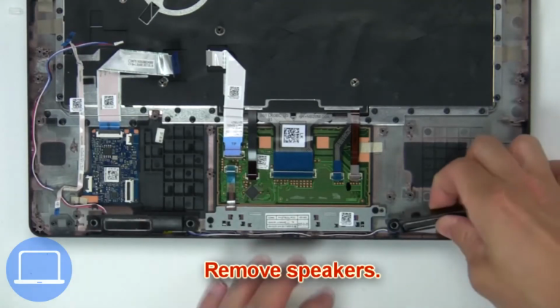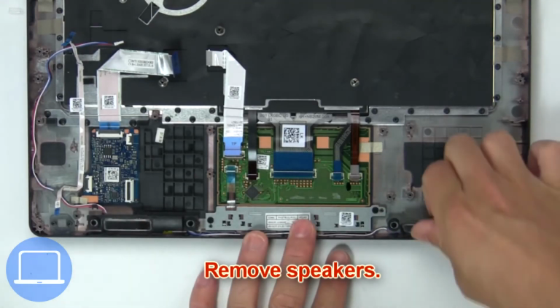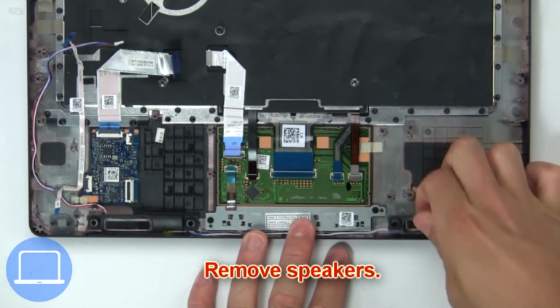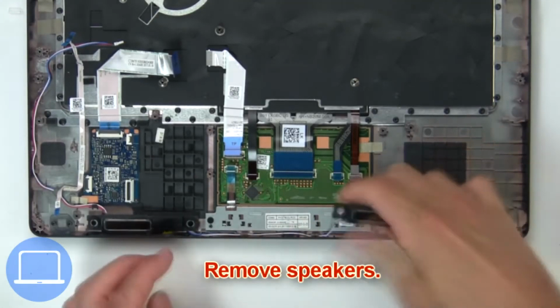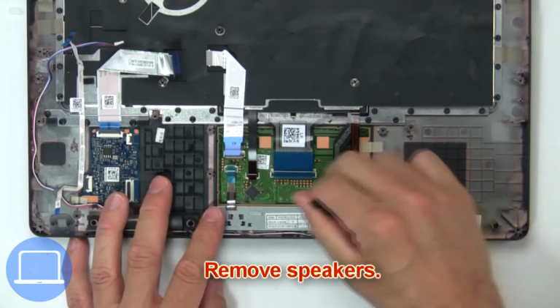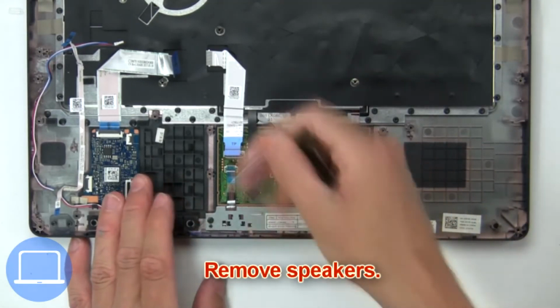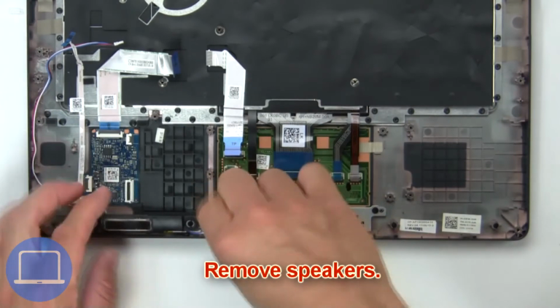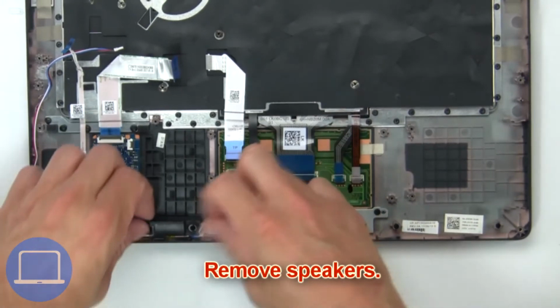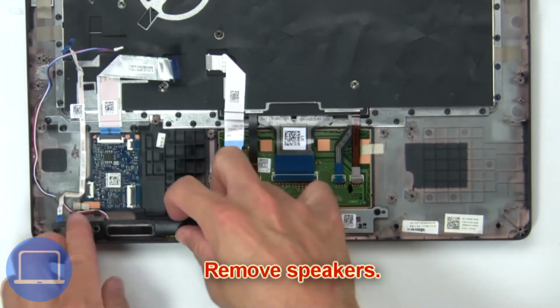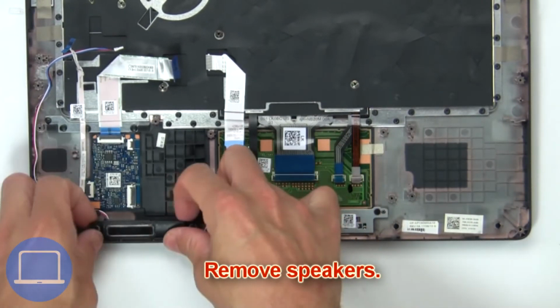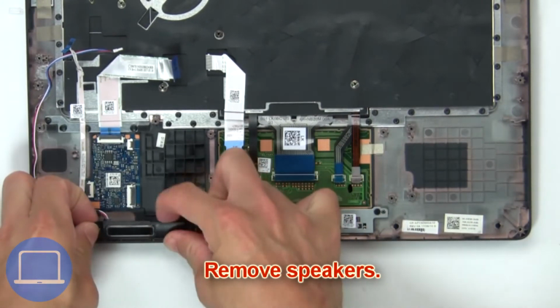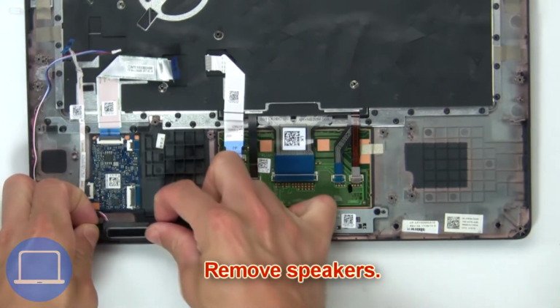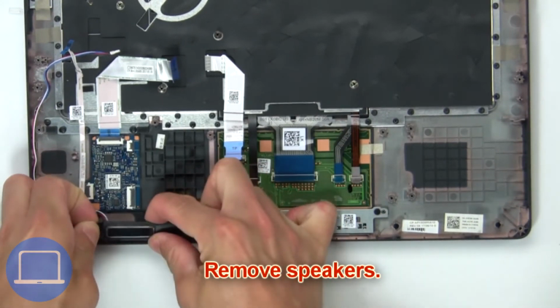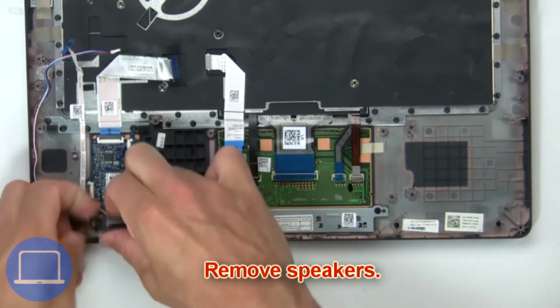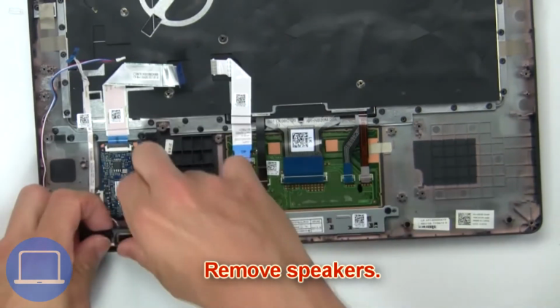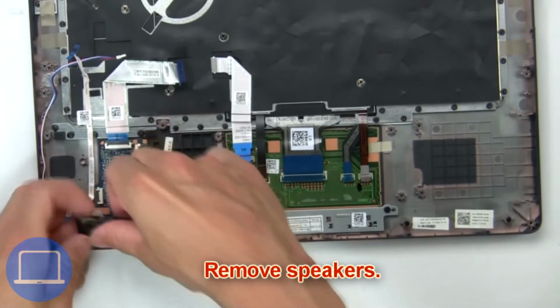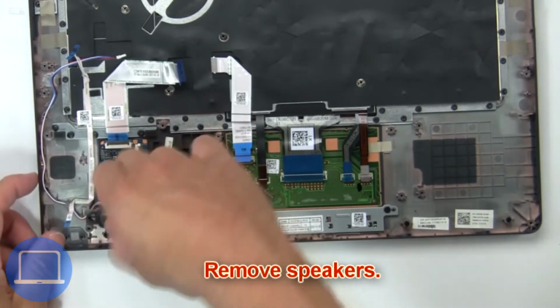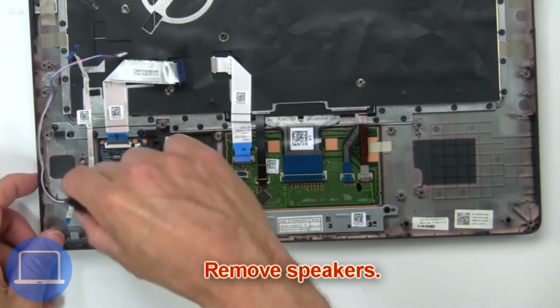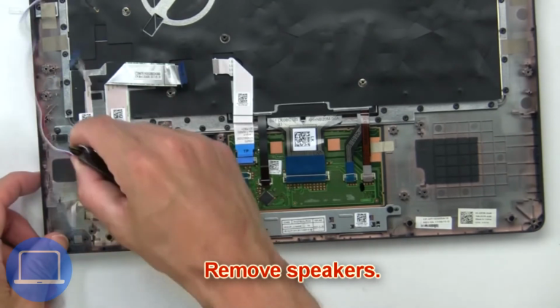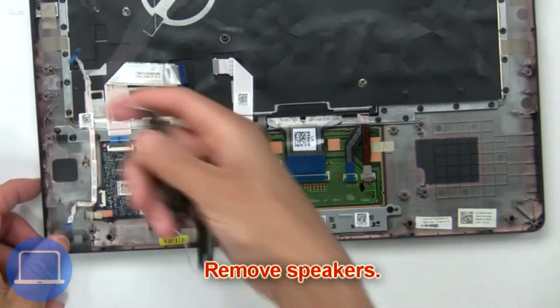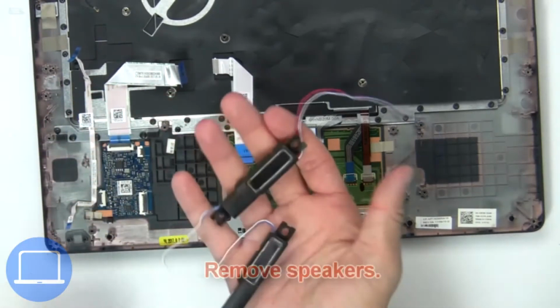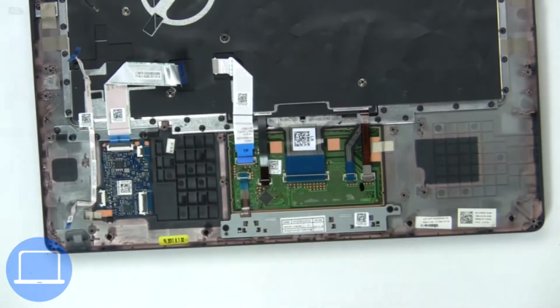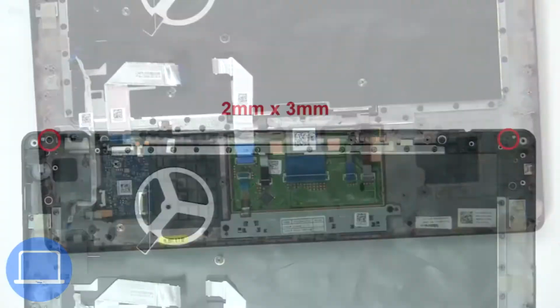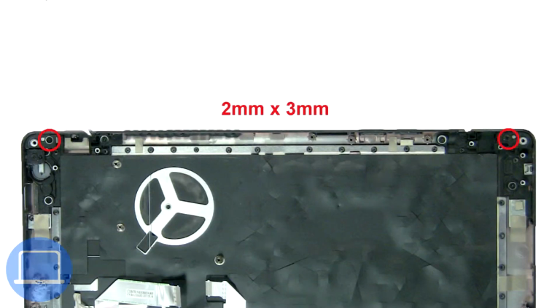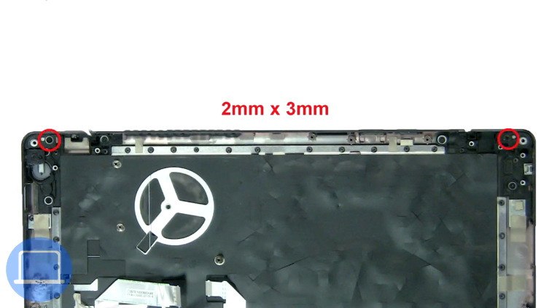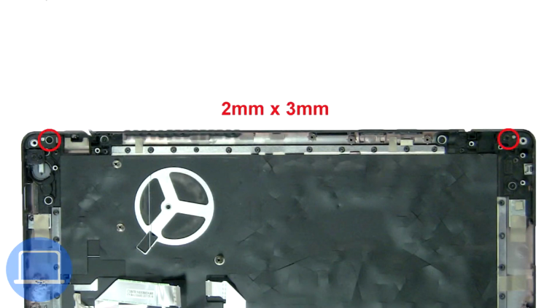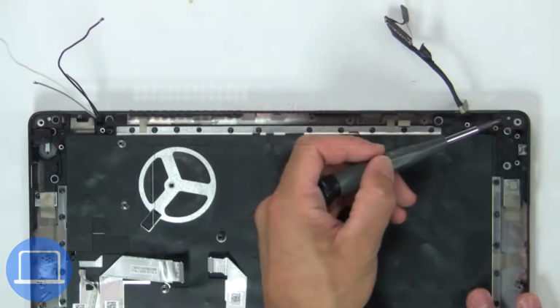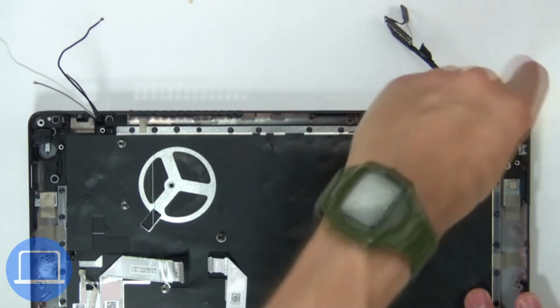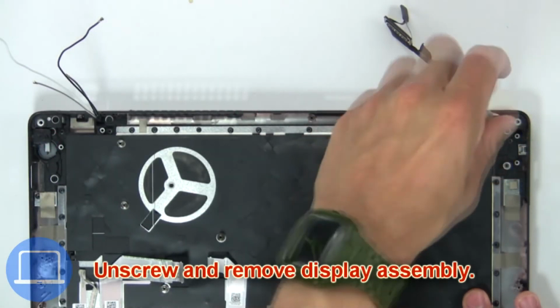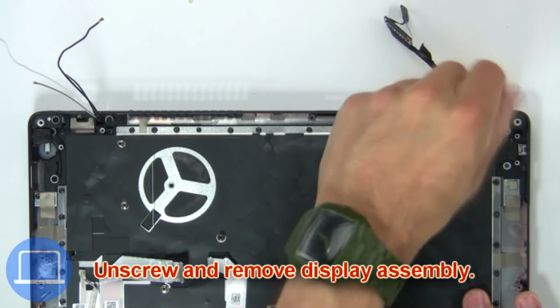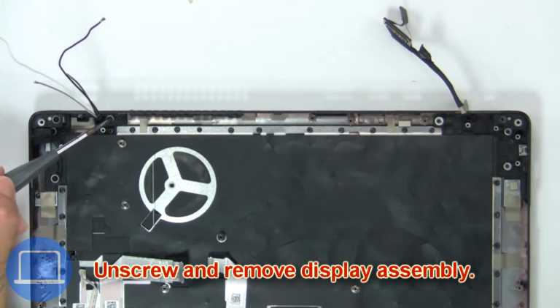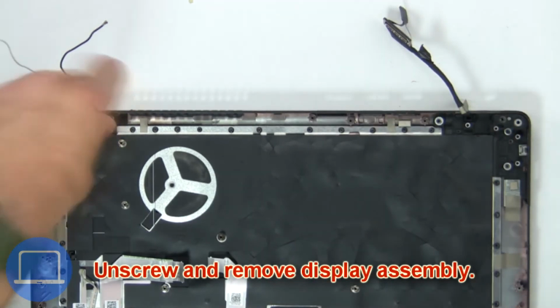Then remove speakers. Next, unscrew then remove display assembly.